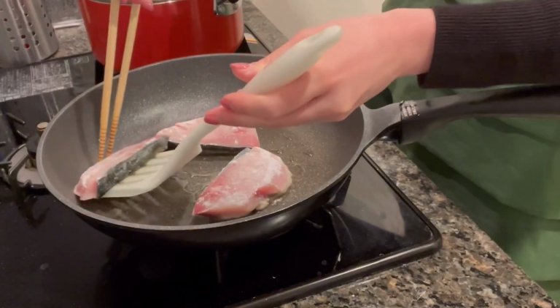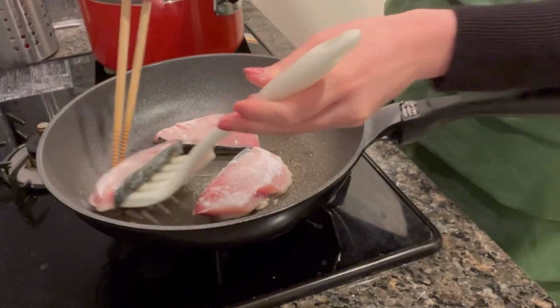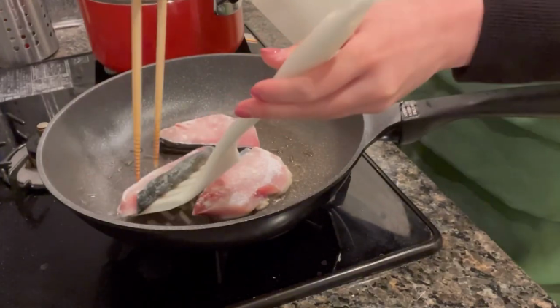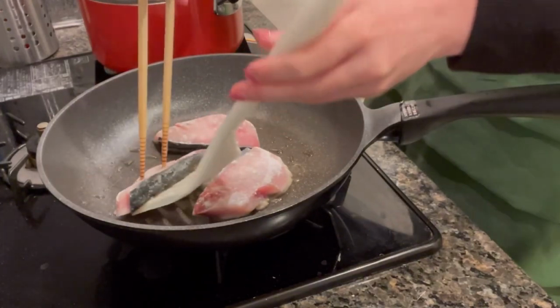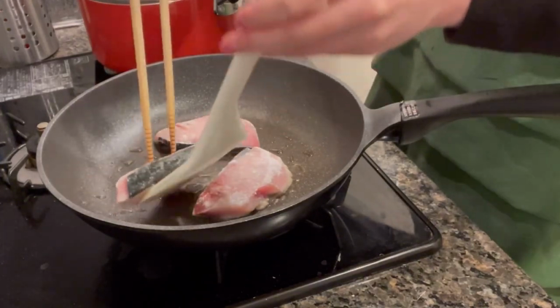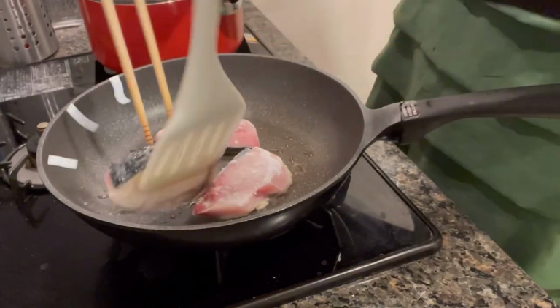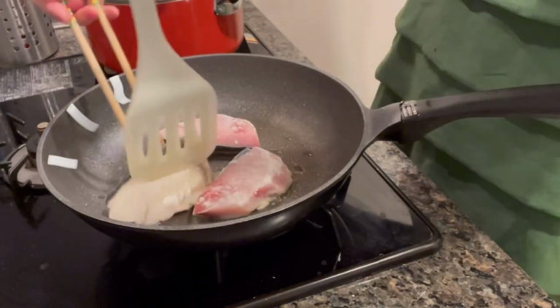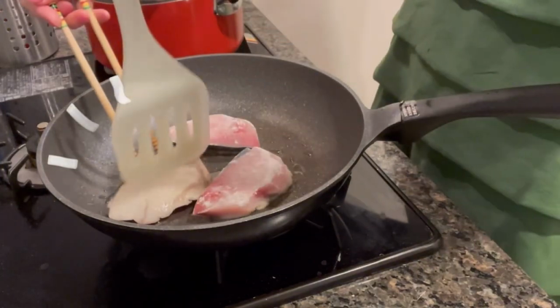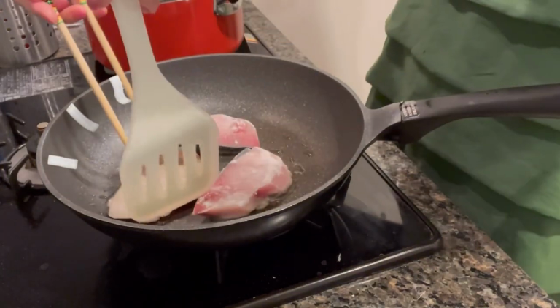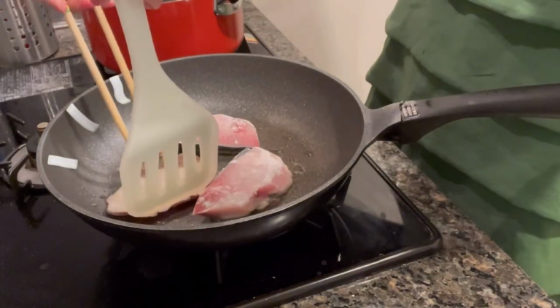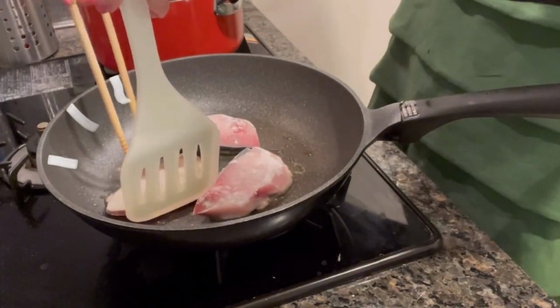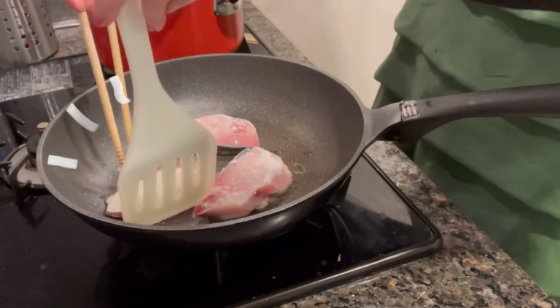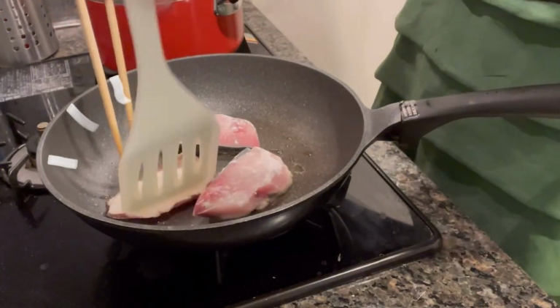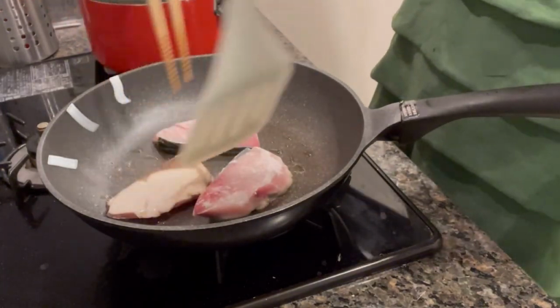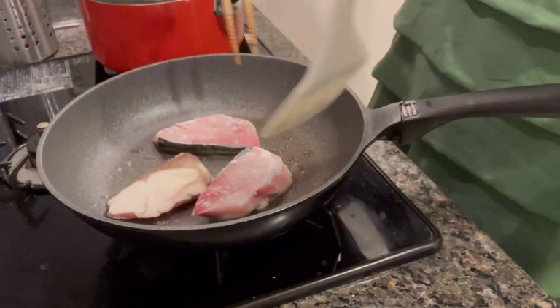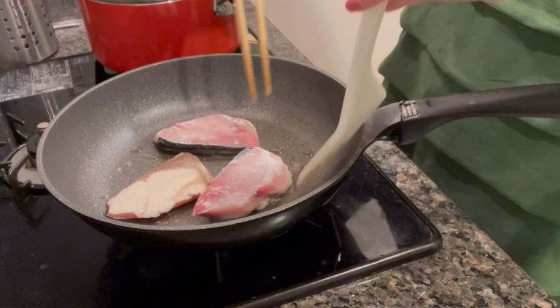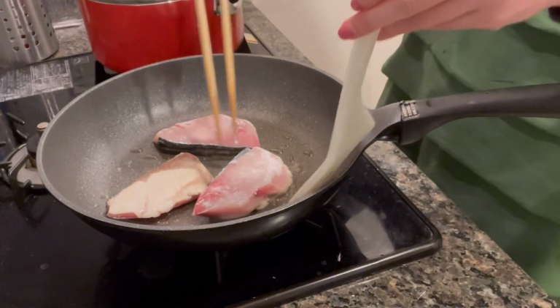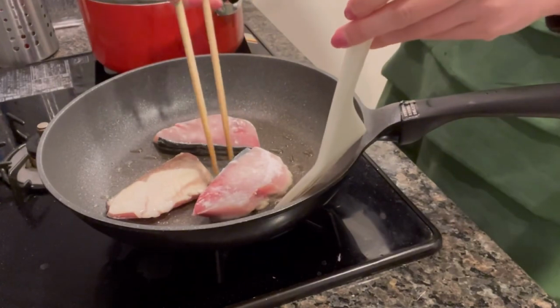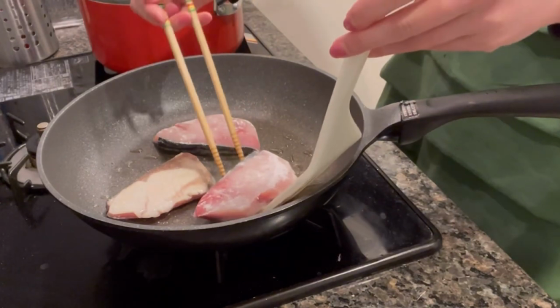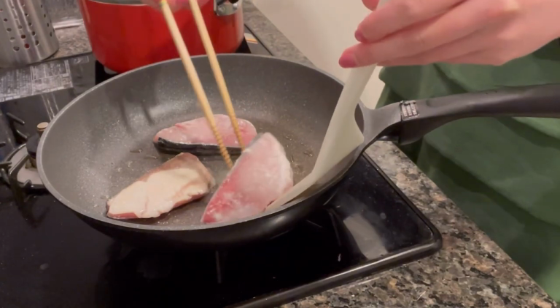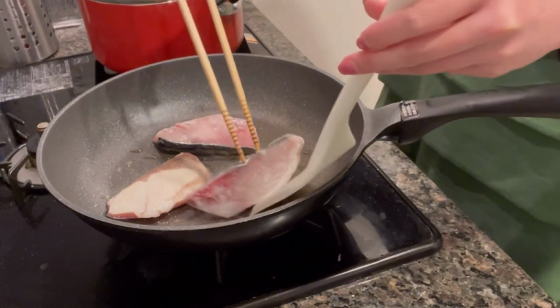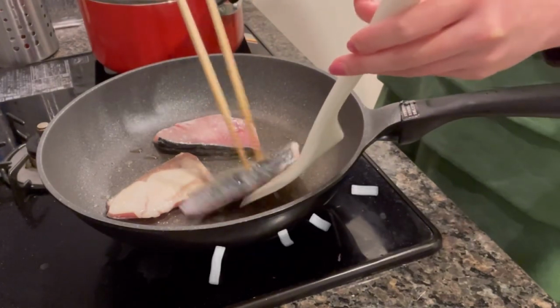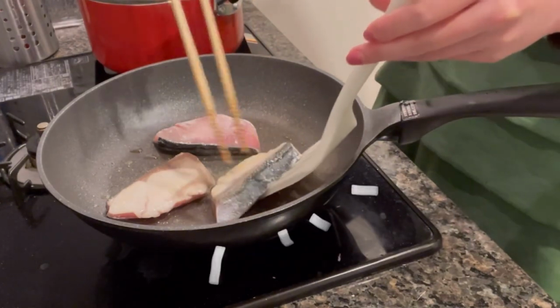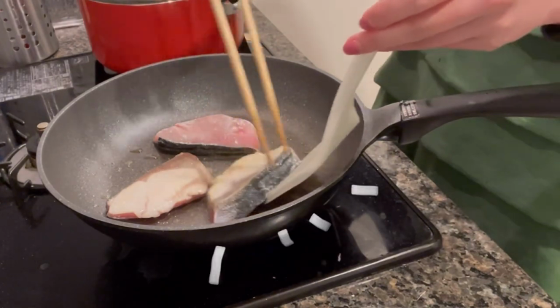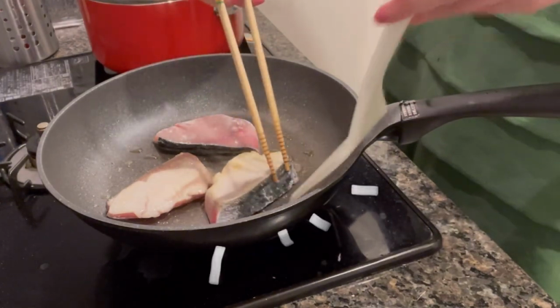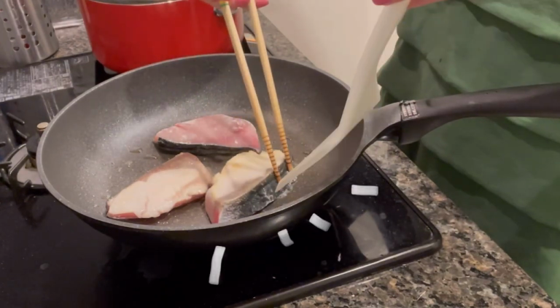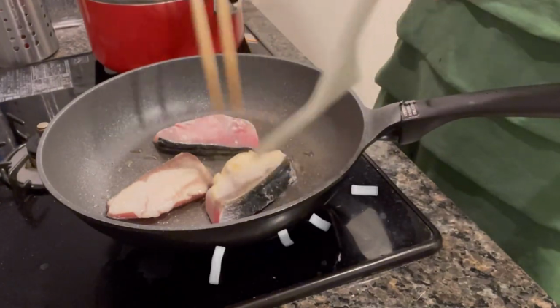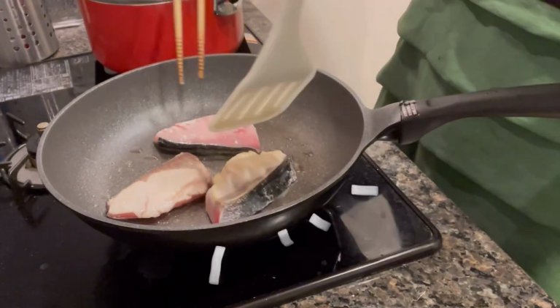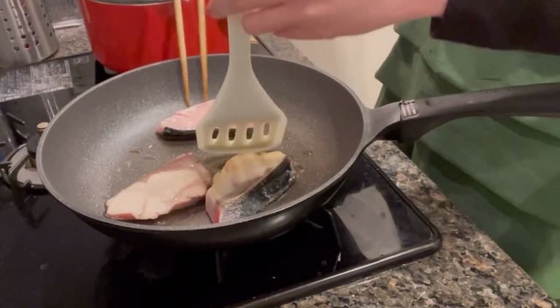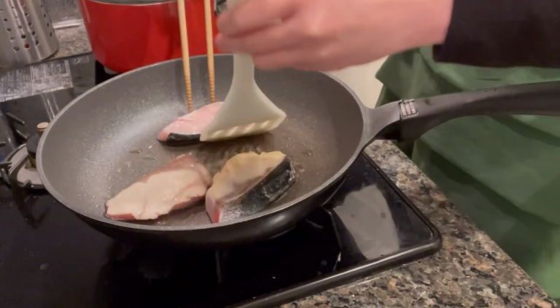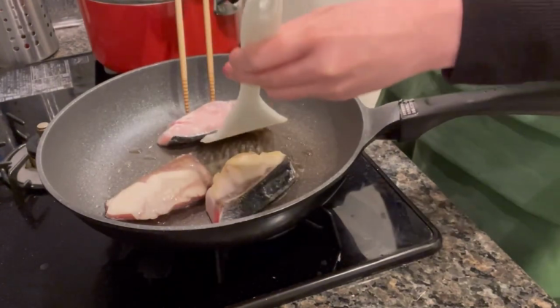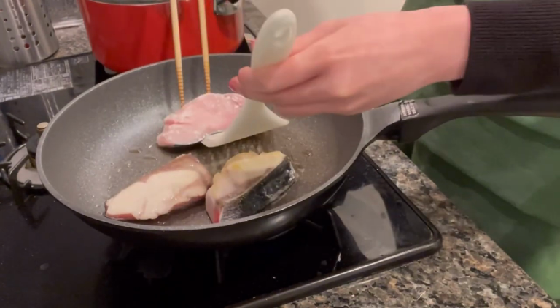This is an incredibly simple and delicious recipe. I'd highly recommend you try it out. You can use any kind of fish, but today we use yellowtail.